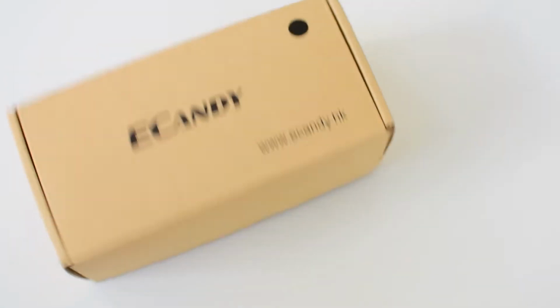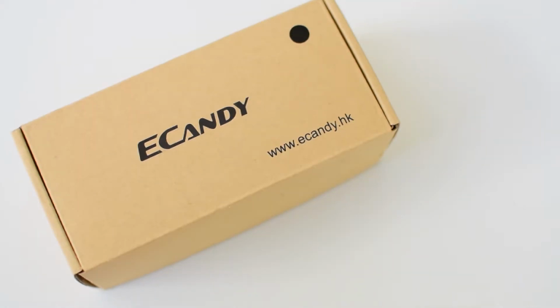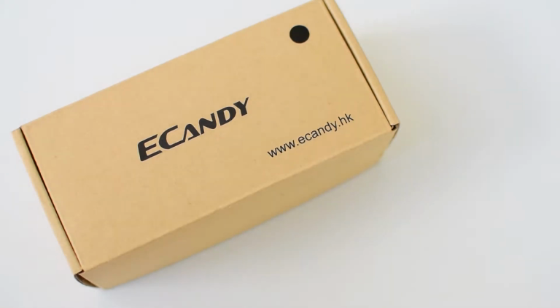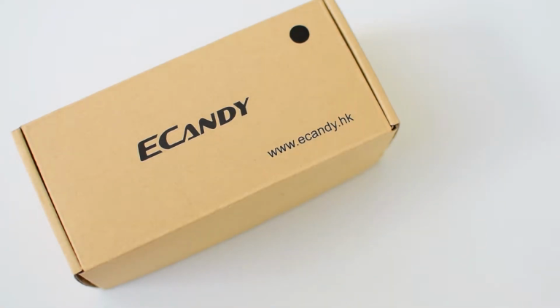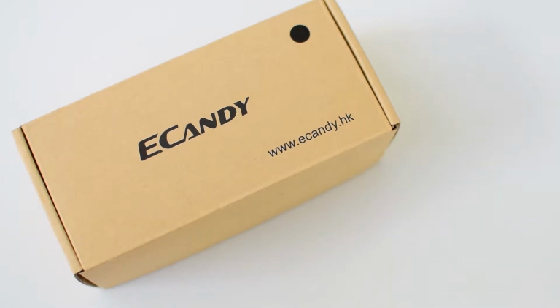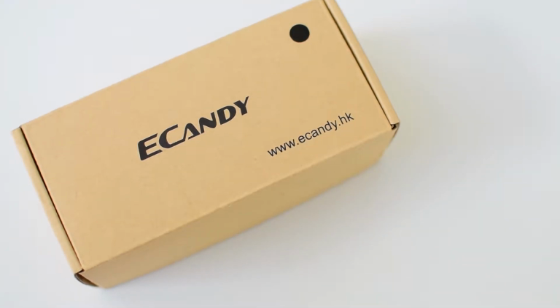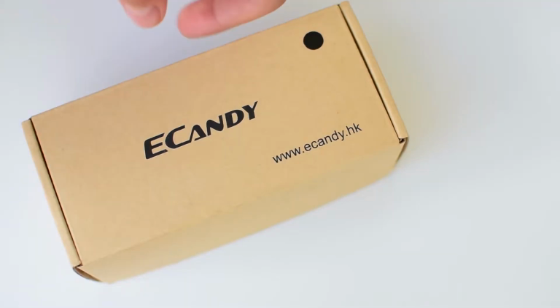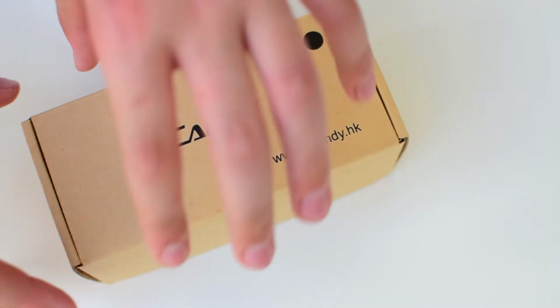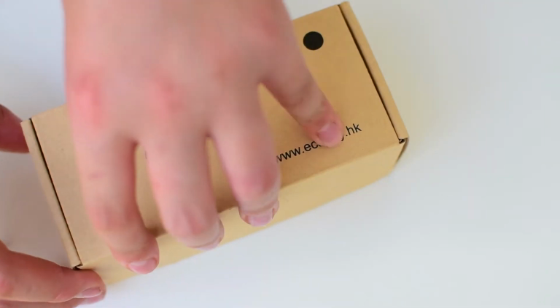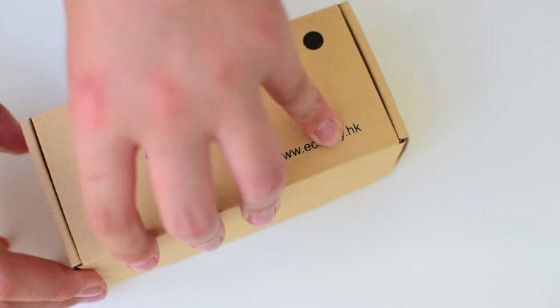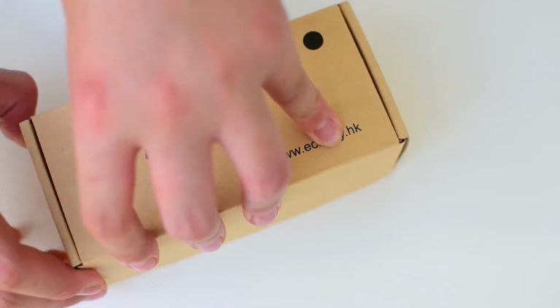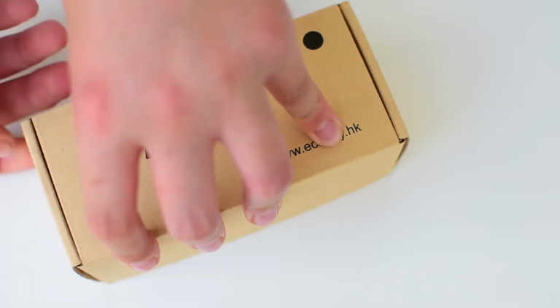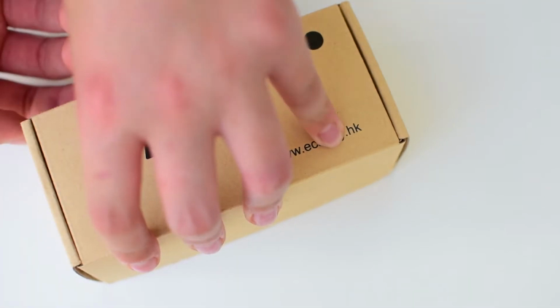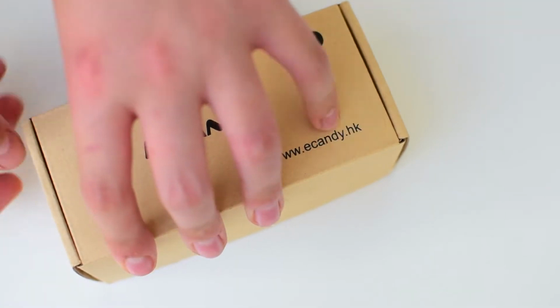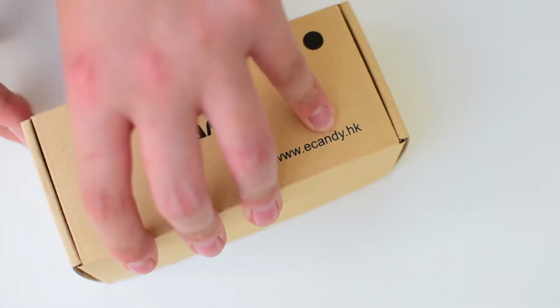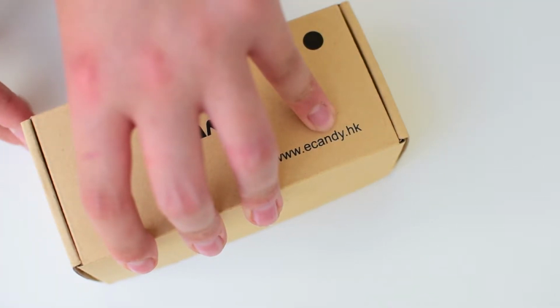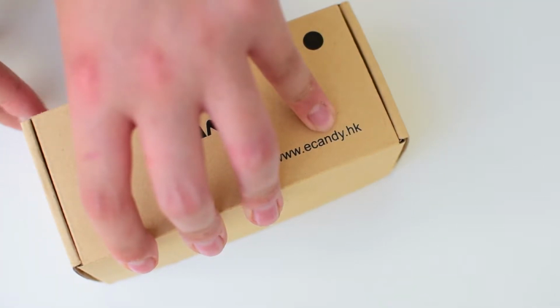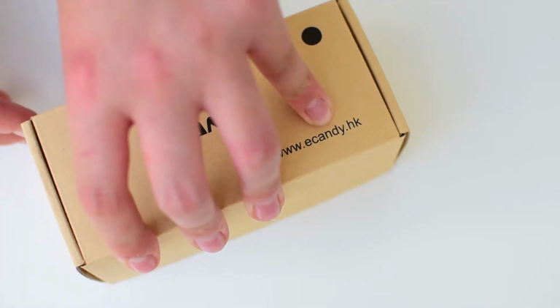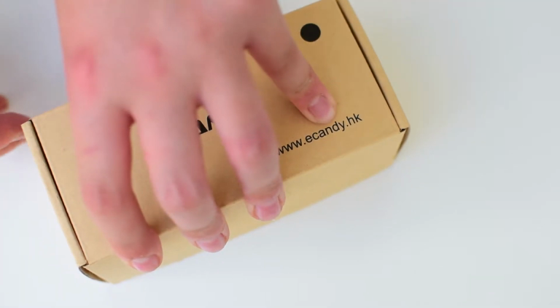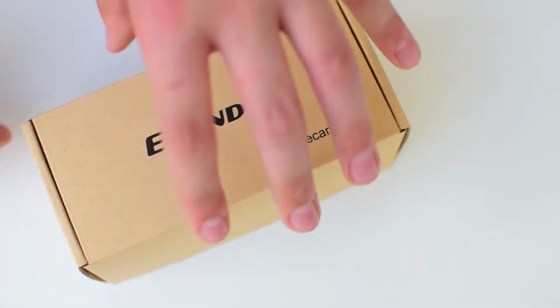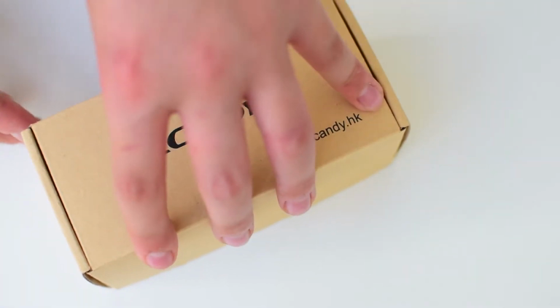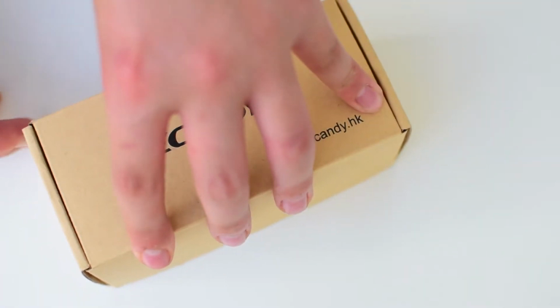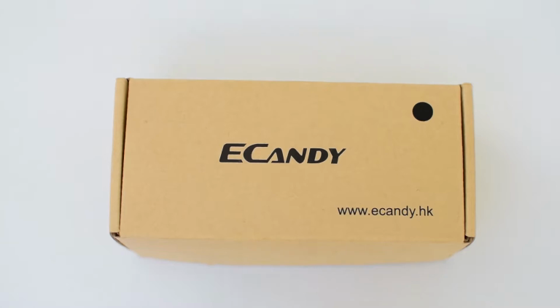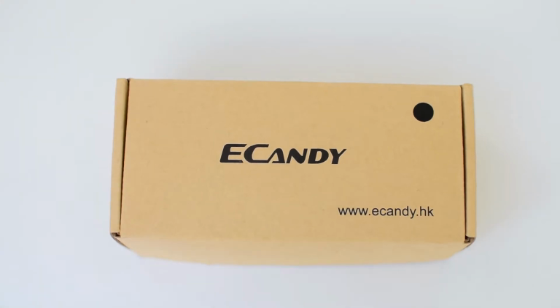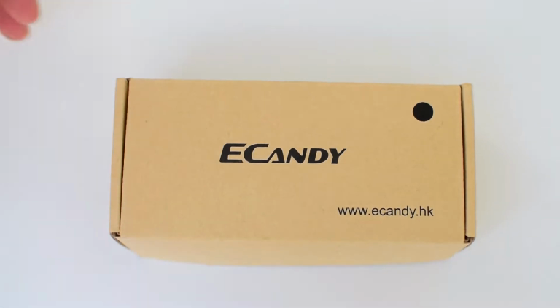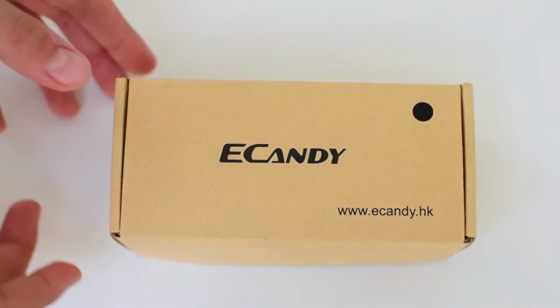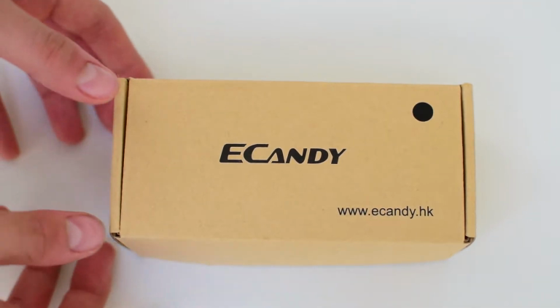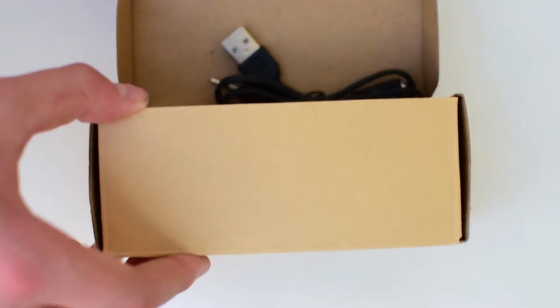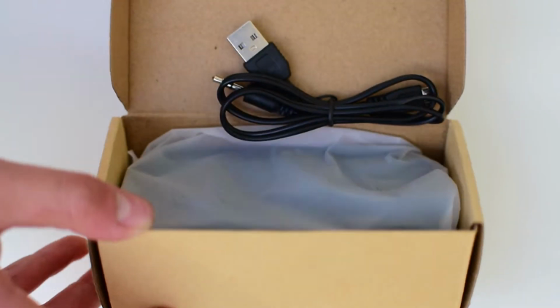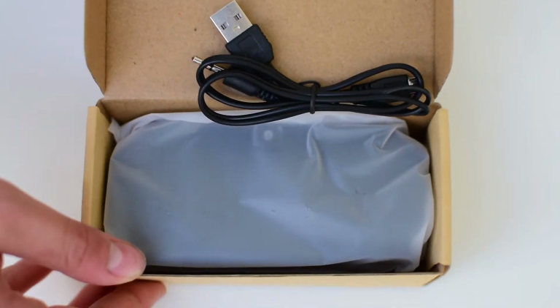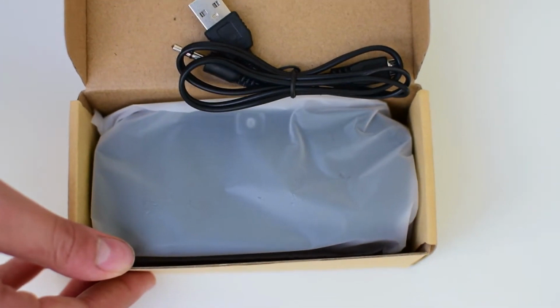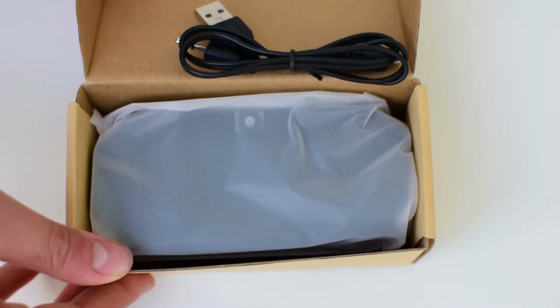Unboxing was a pretty decent experience. Even though the box was made of cardboard, it had a nice feel to it, and I guess at this price point they had to cut down in costs. Inside the box you are greeted with a charging cable and the speaker itself.